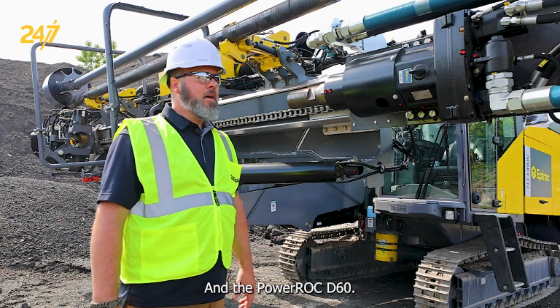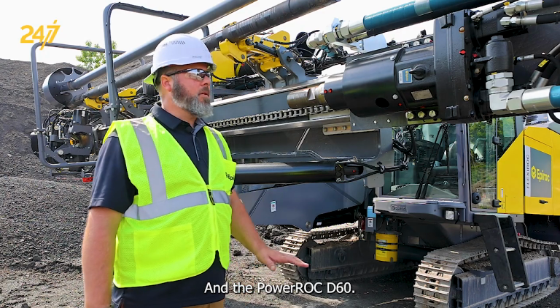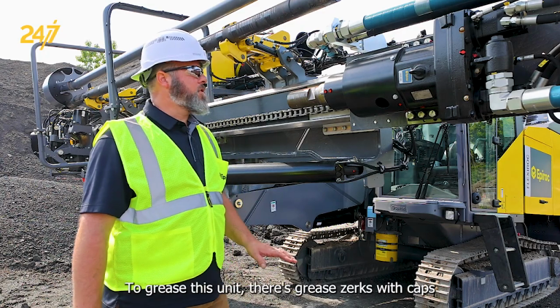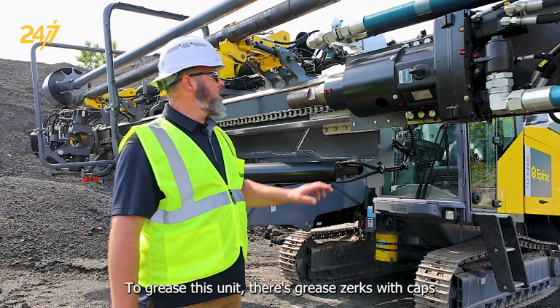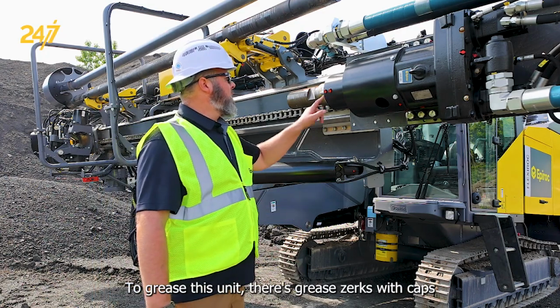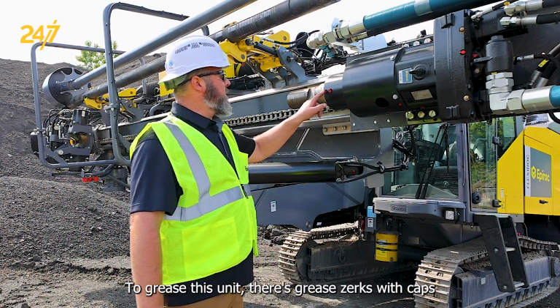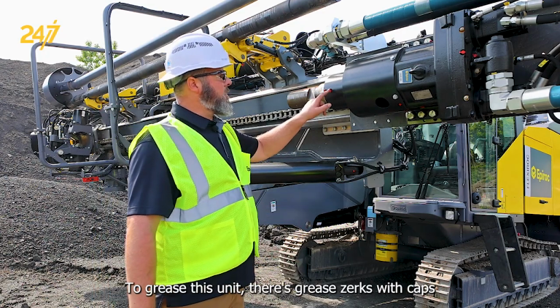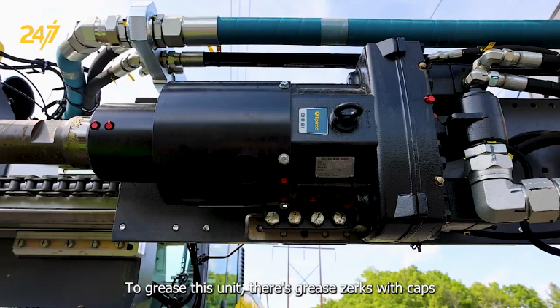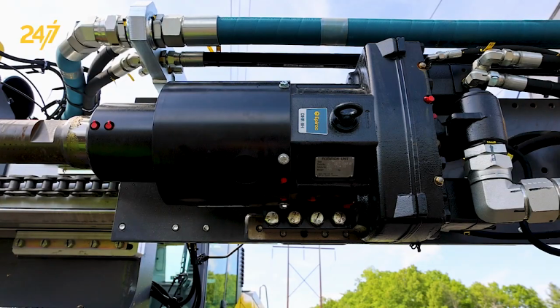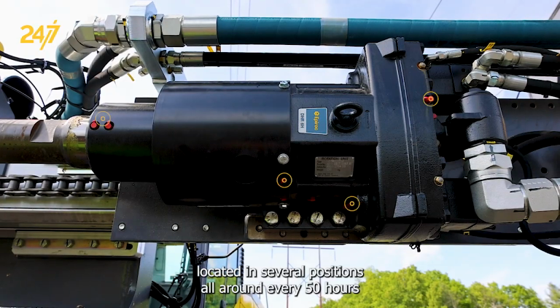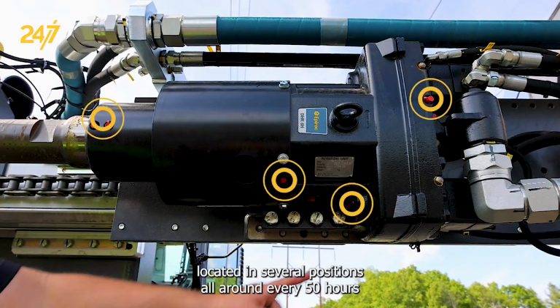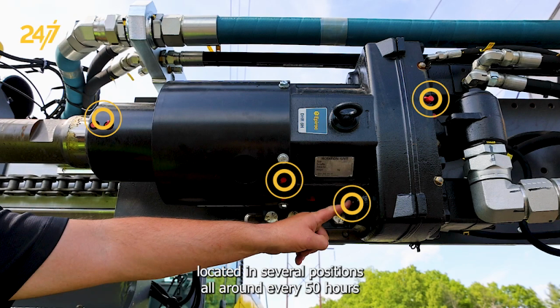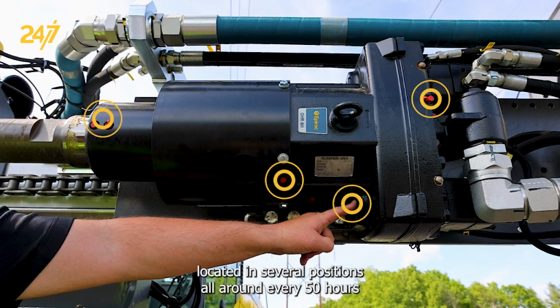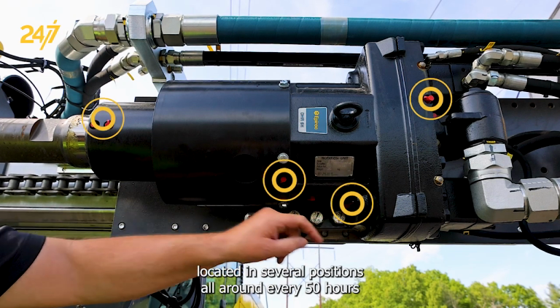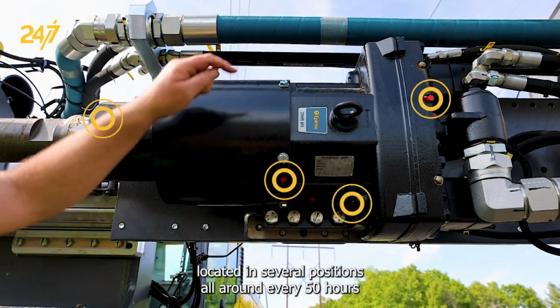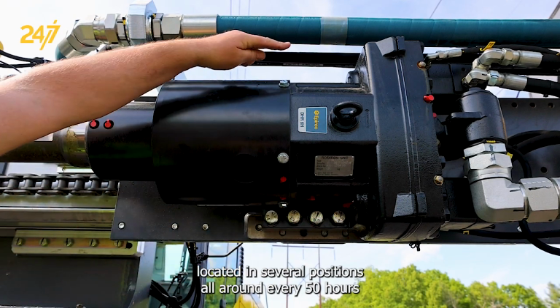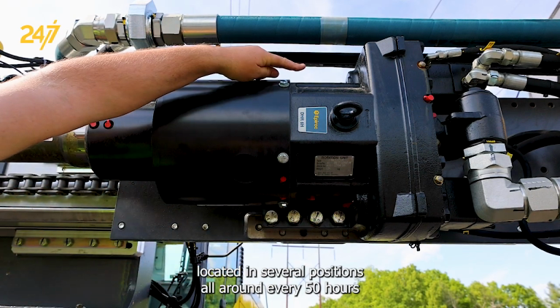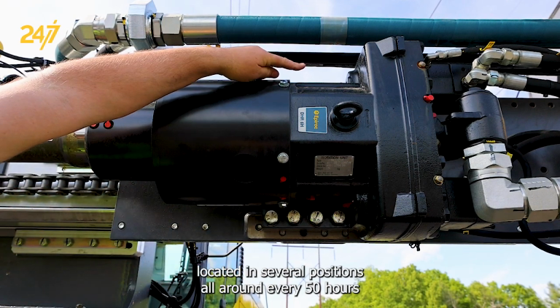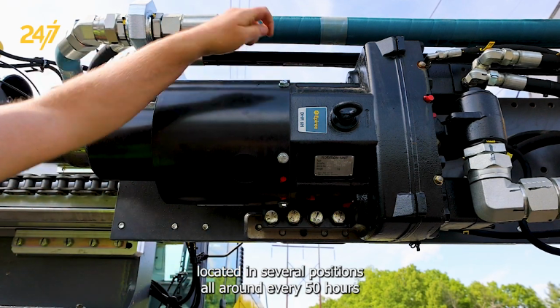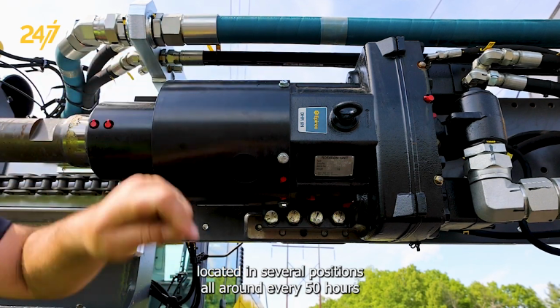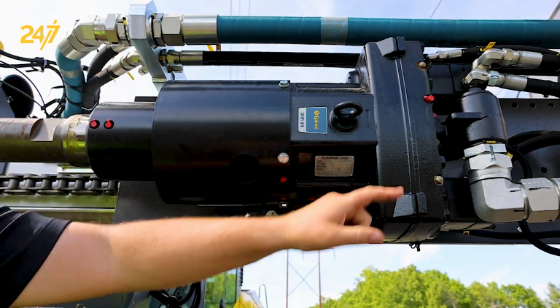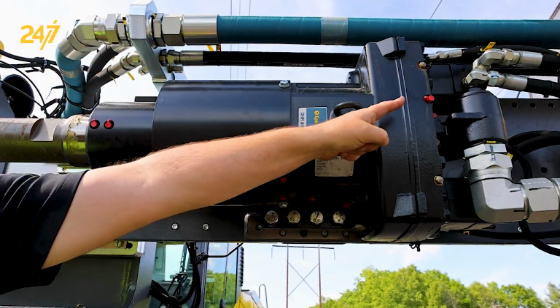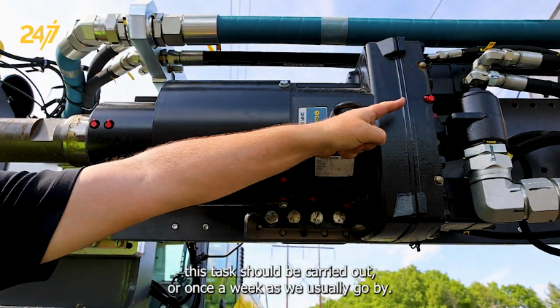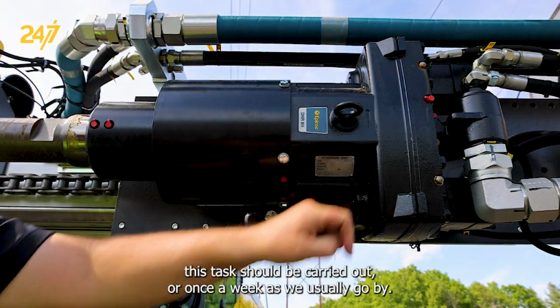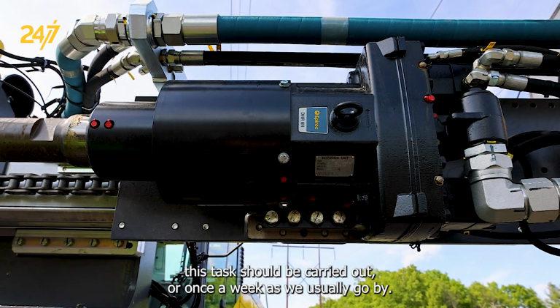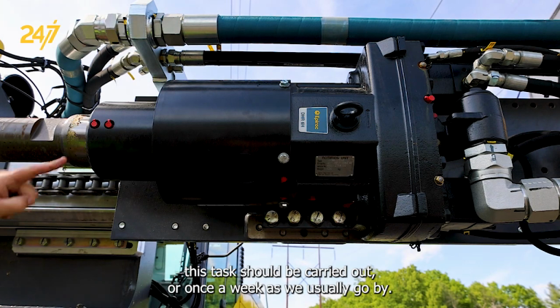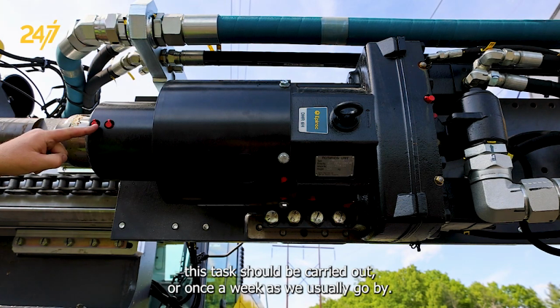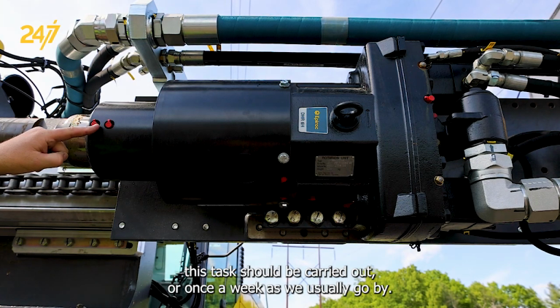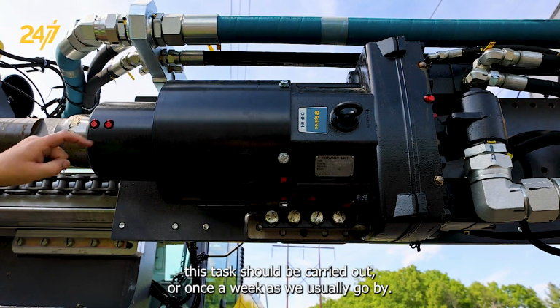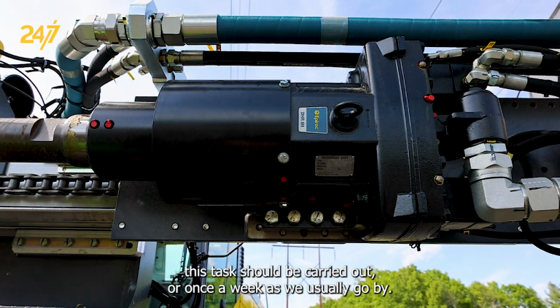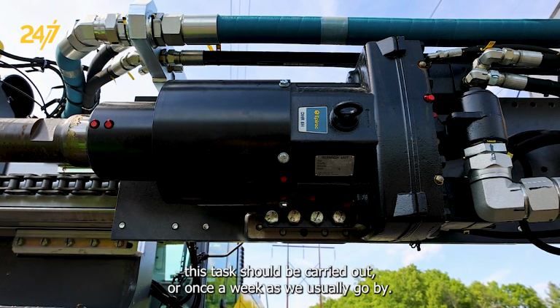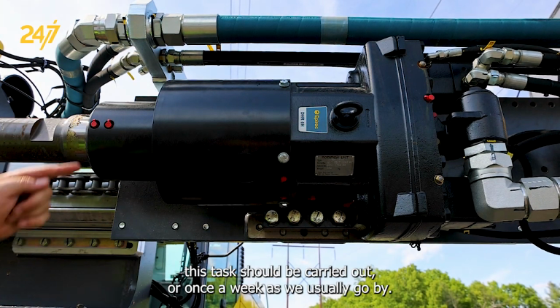To grease this unit, there are grease fittings with caps located in several positions all around. Every 50 hours this task should be carried out, or once a week as we usually go by.